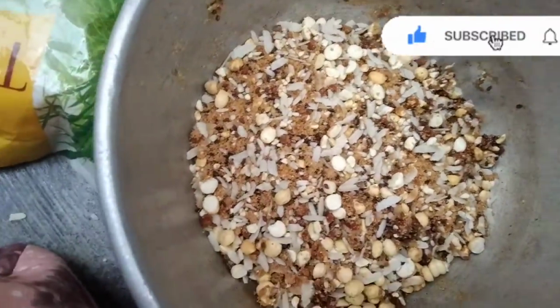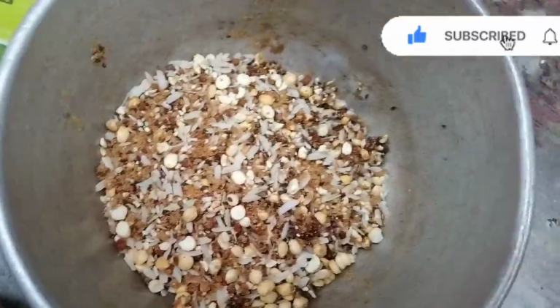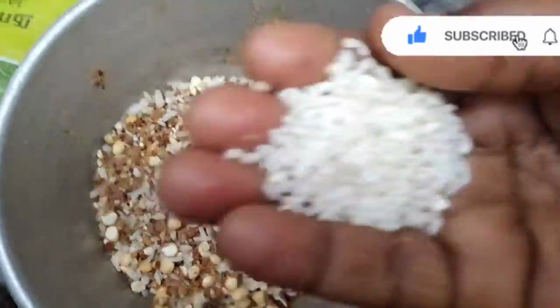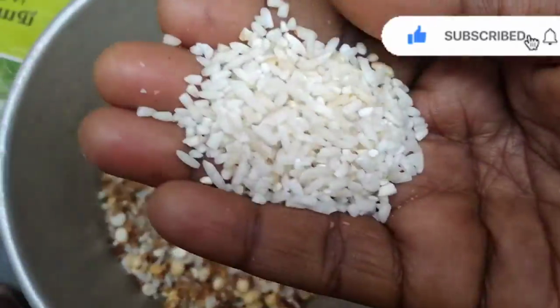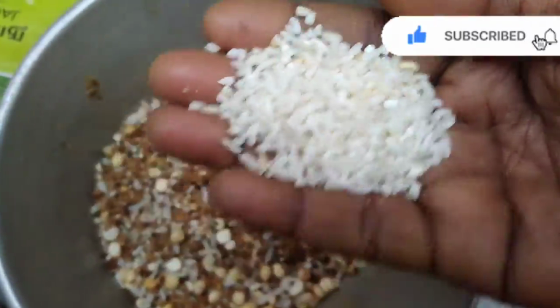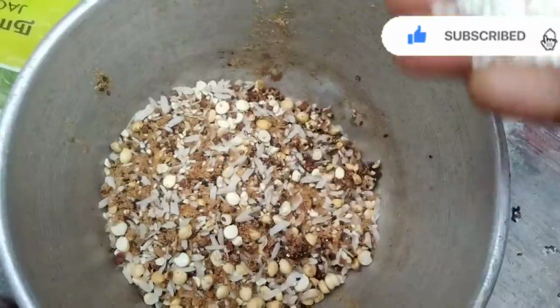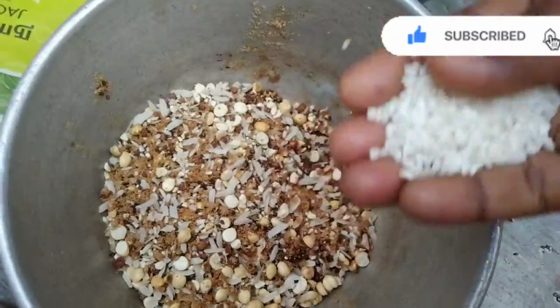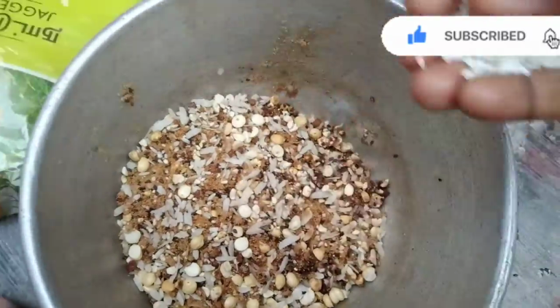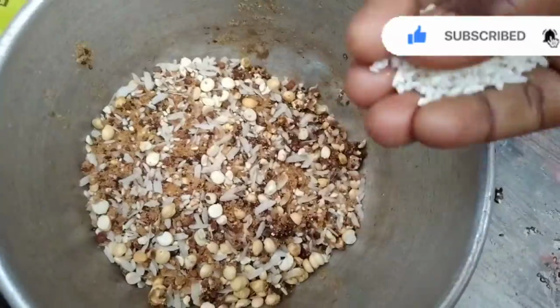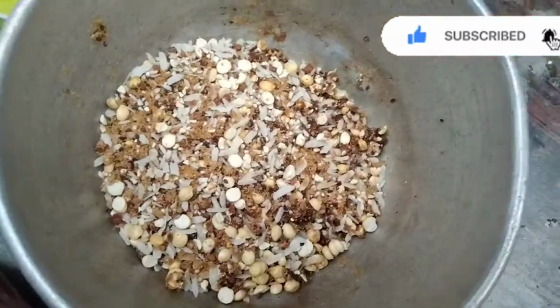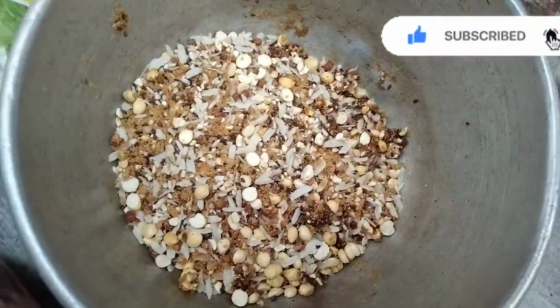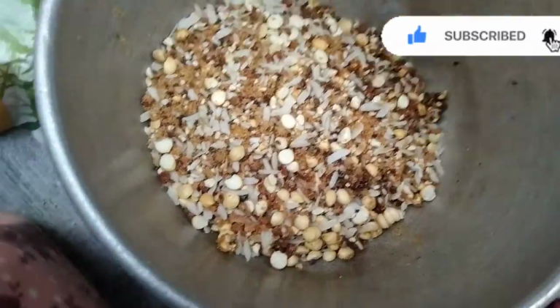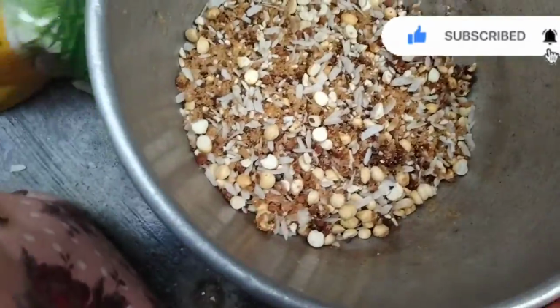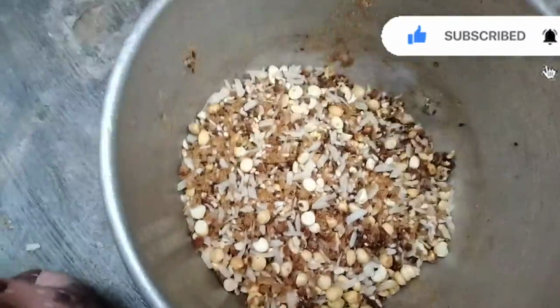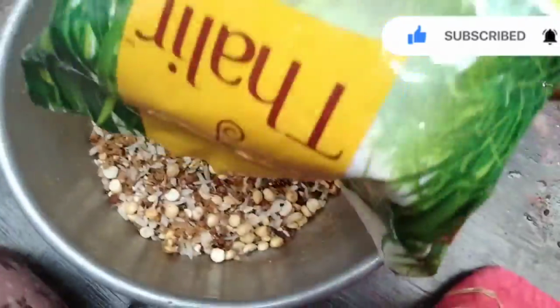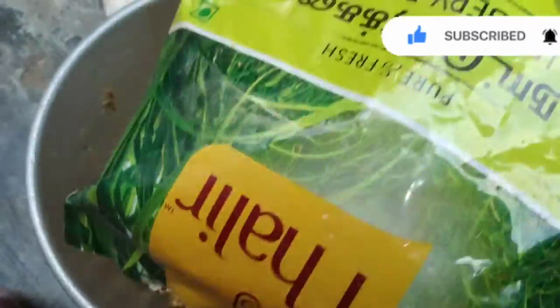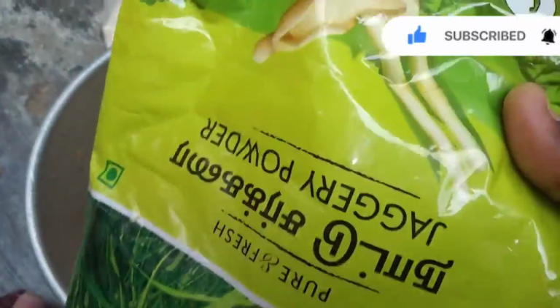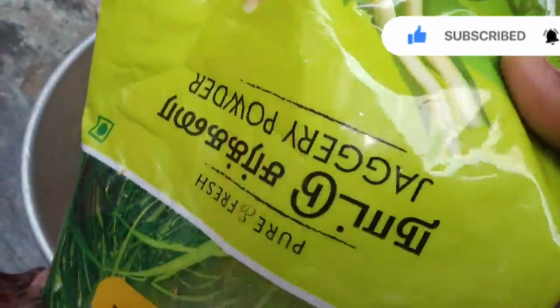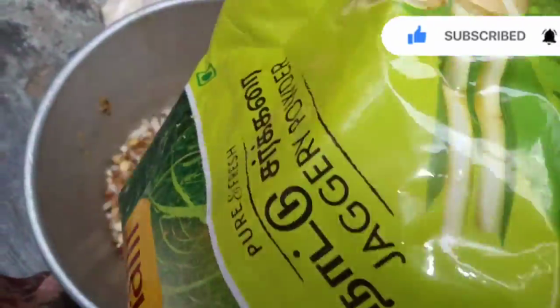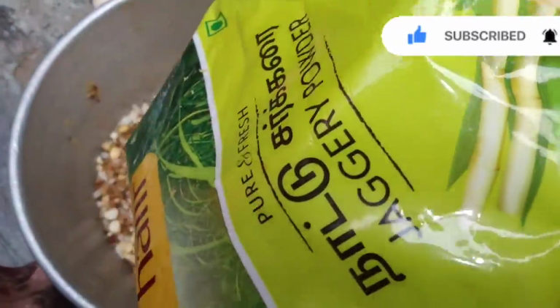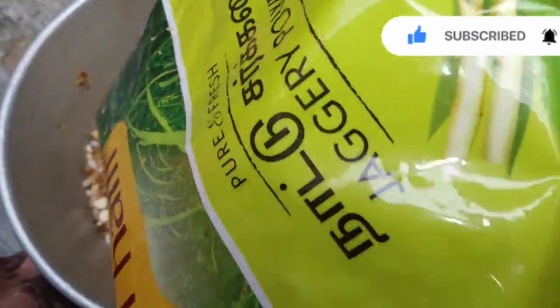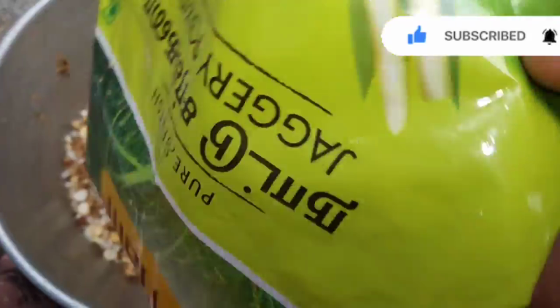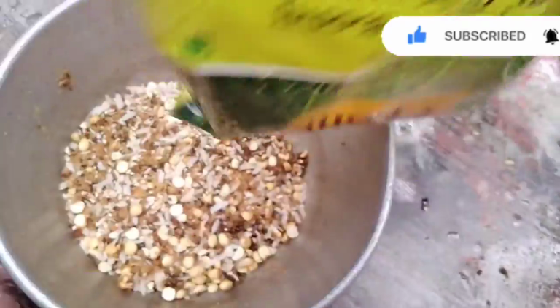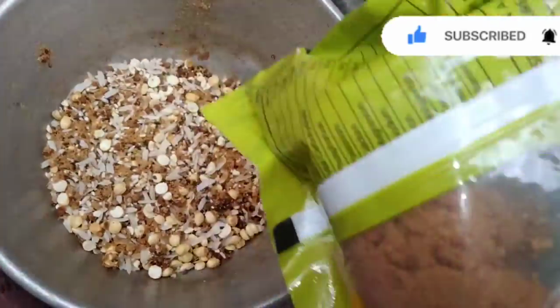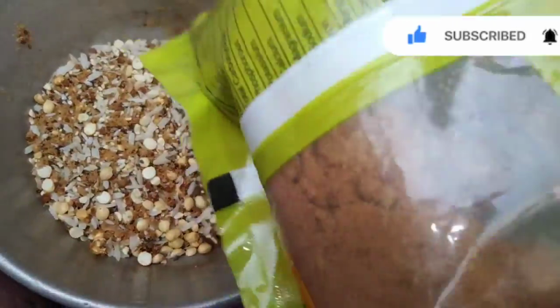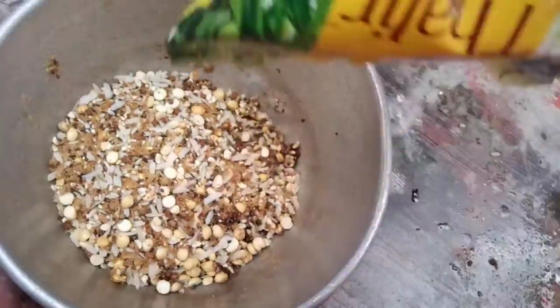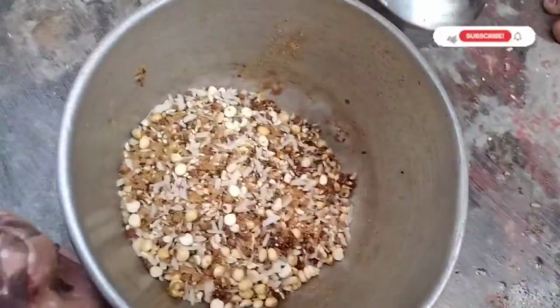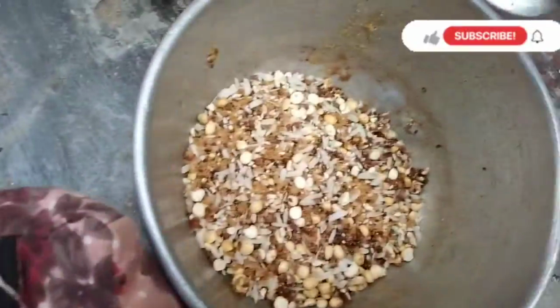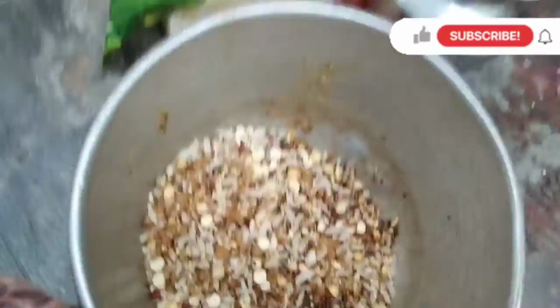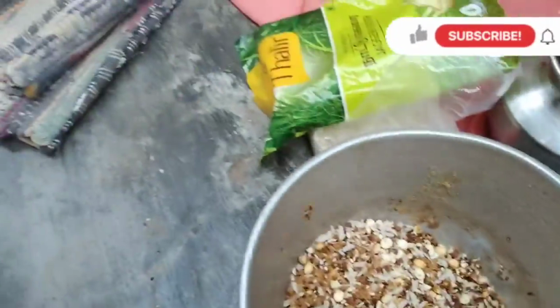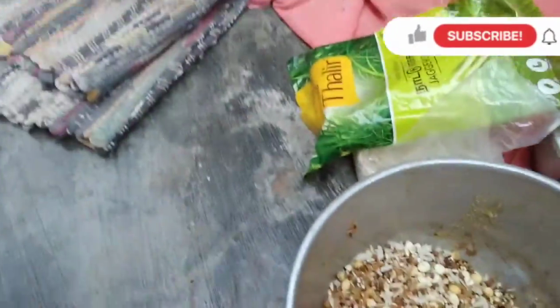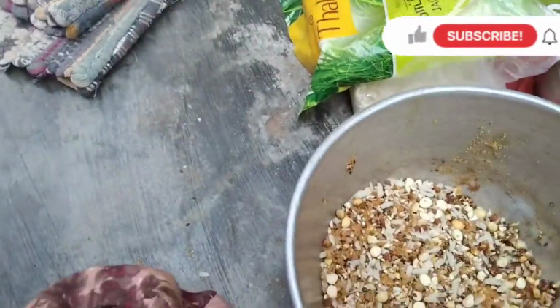We will prepare for the ingredients. Let's start with the ingredients. We will prepare for the ingredients.